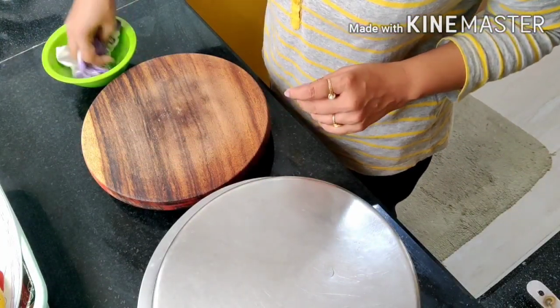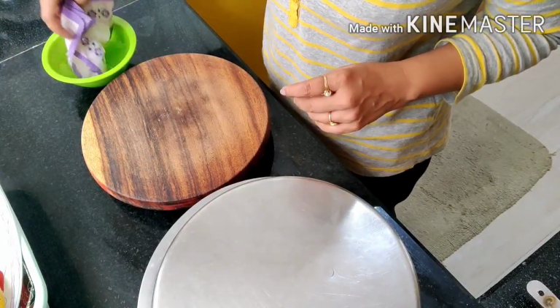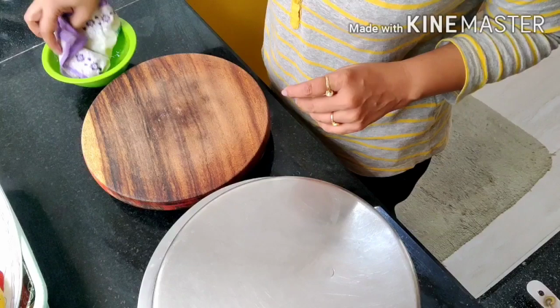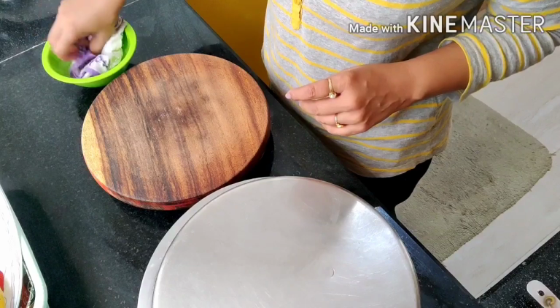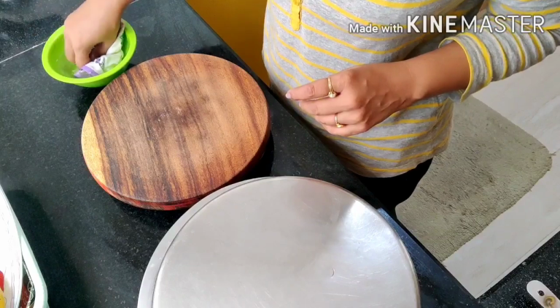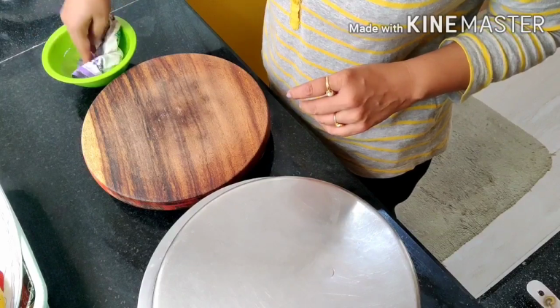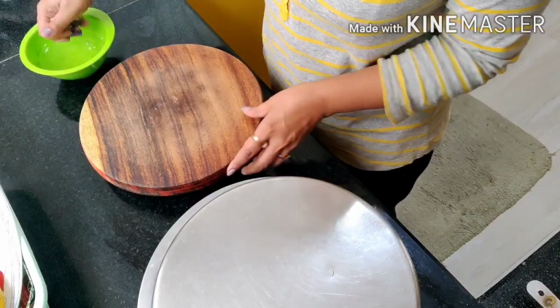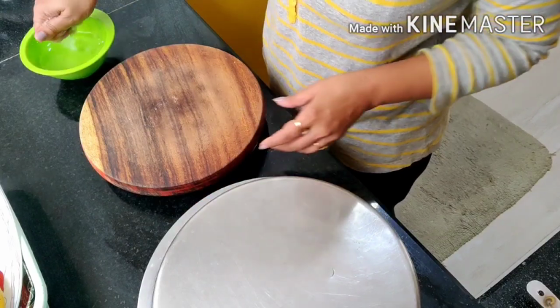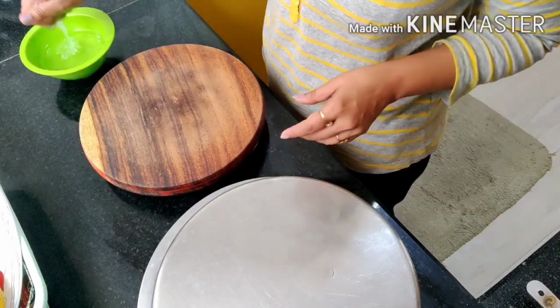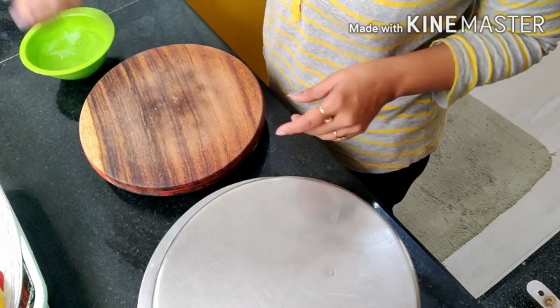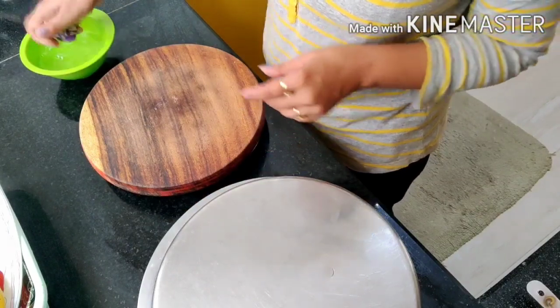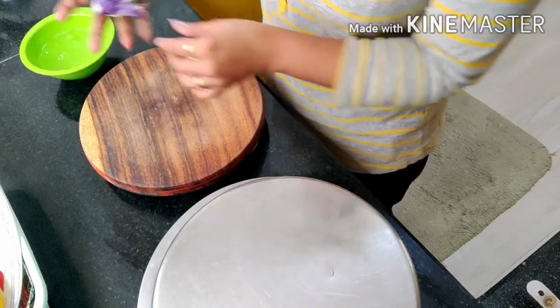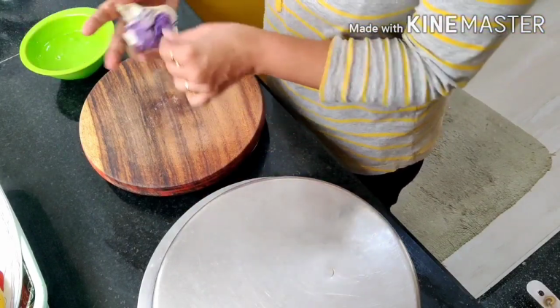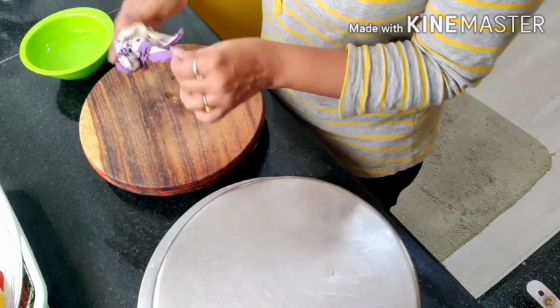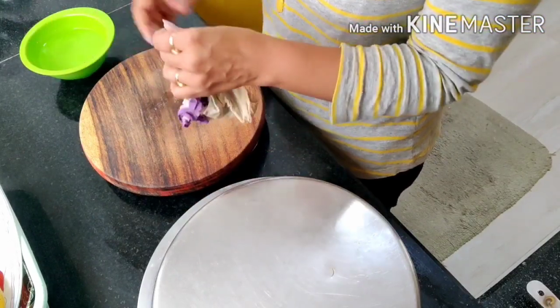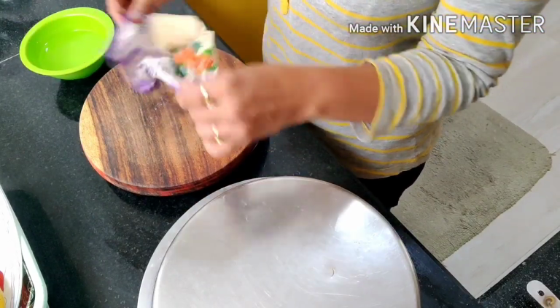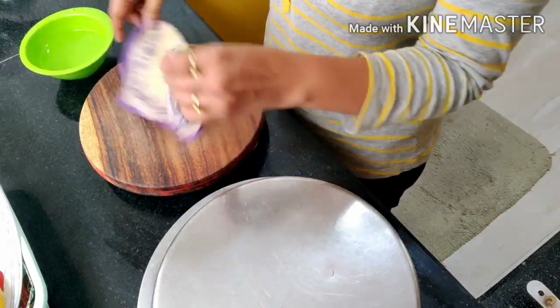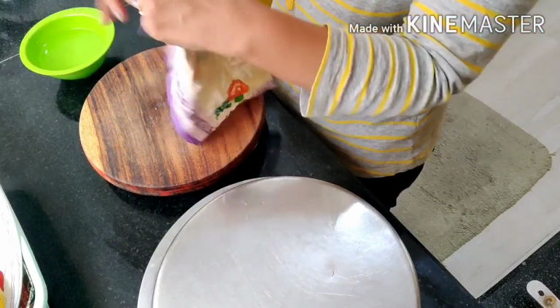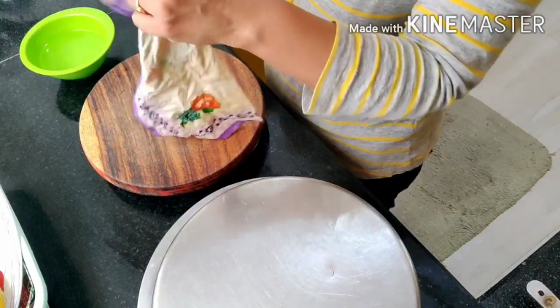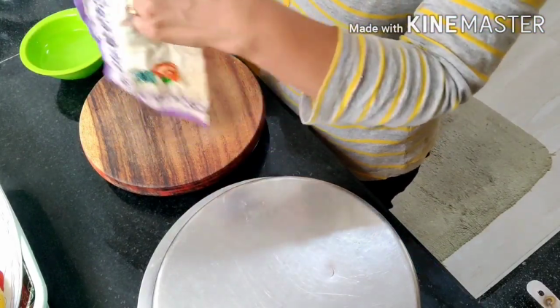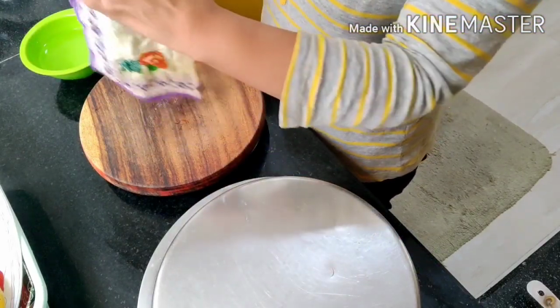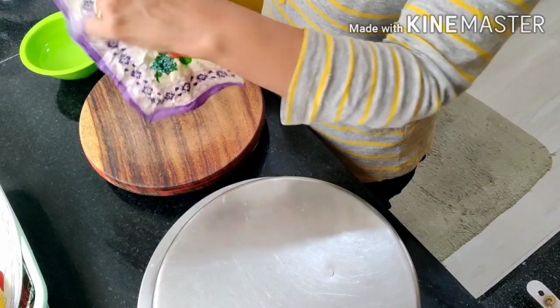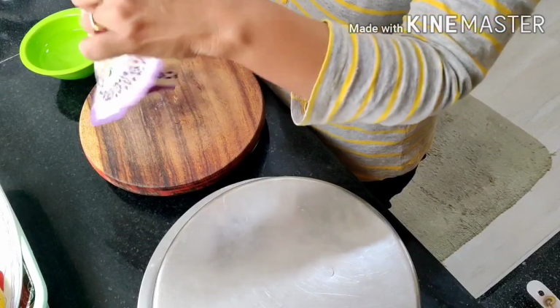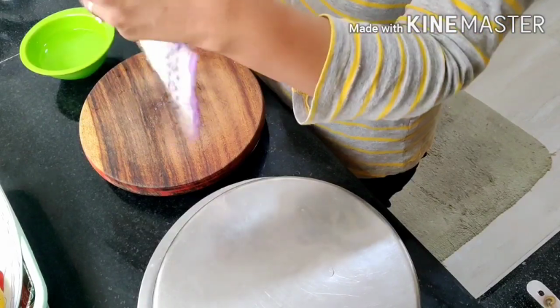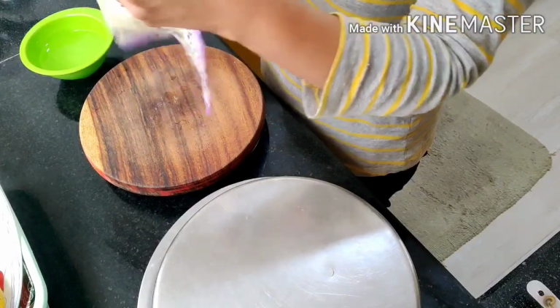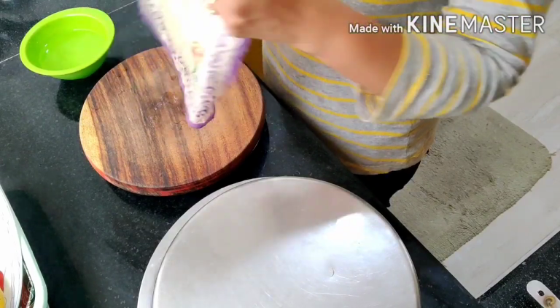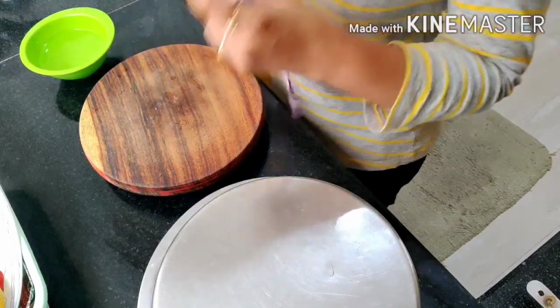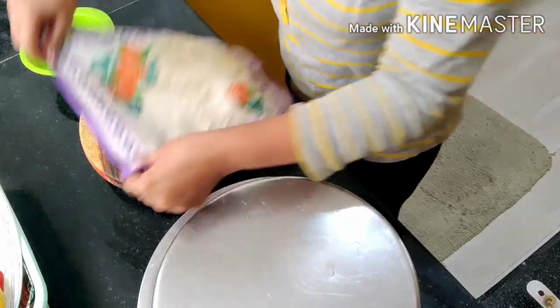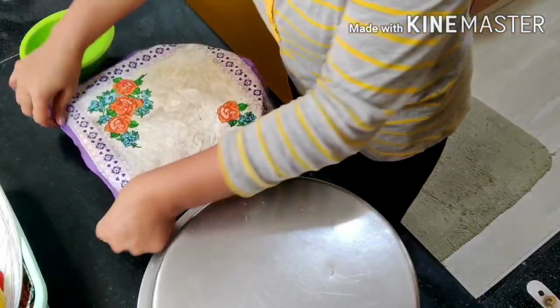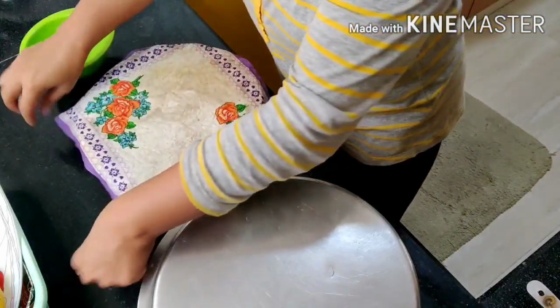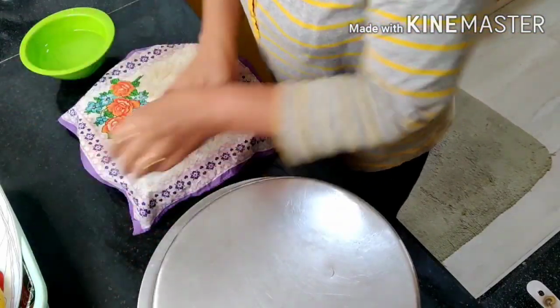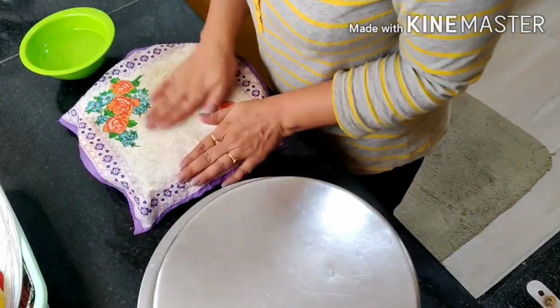We also have gluten-free benefits with ragi. It is rich in fiber and helps in weight loss also.